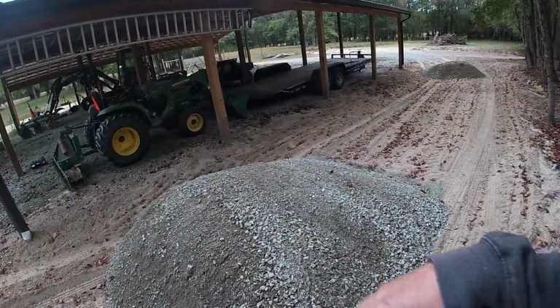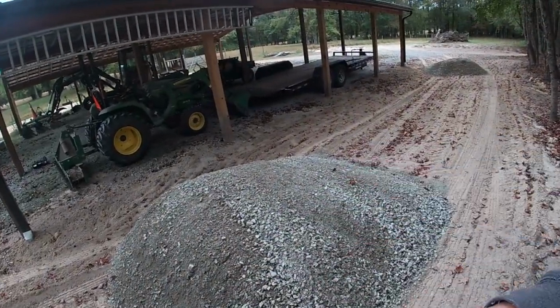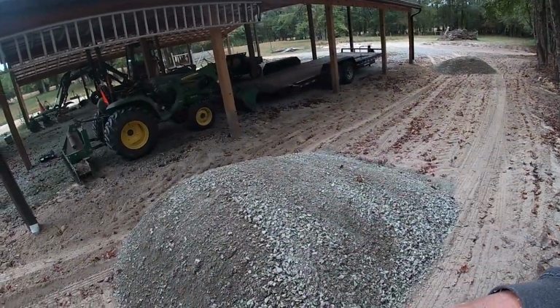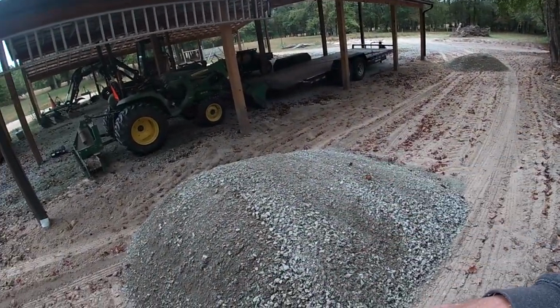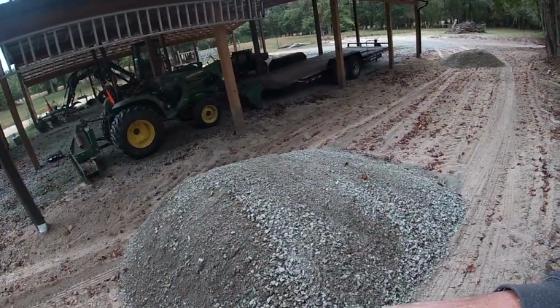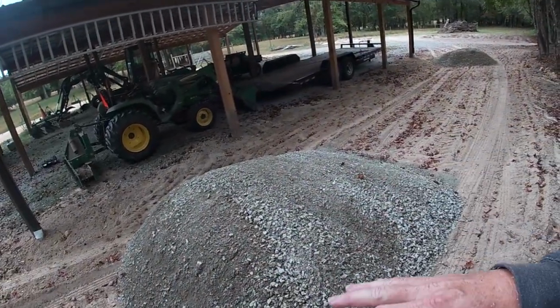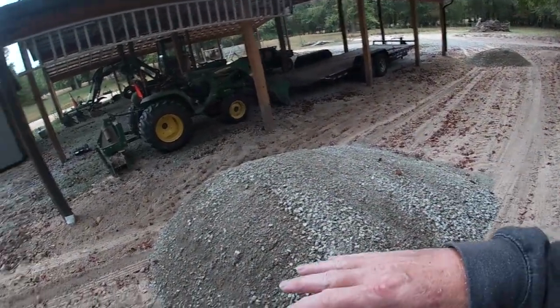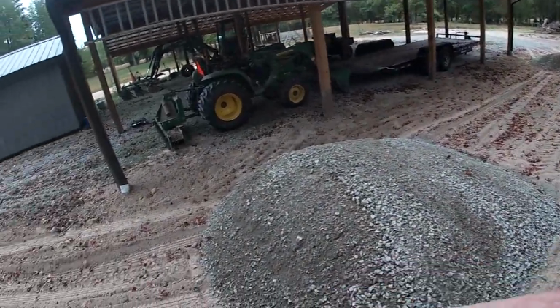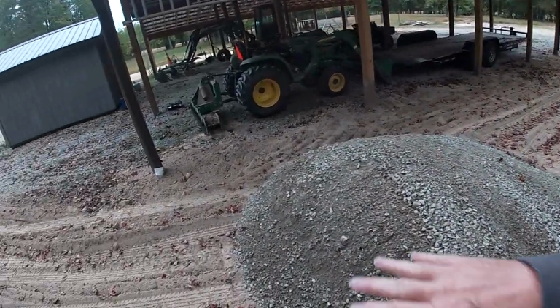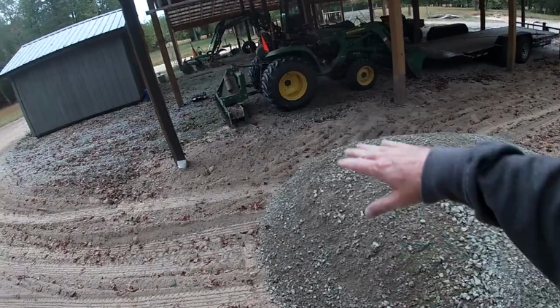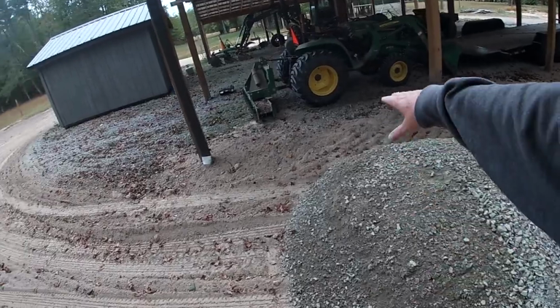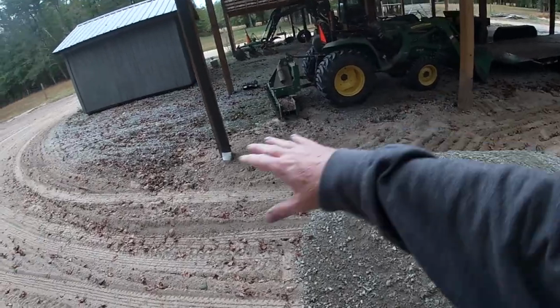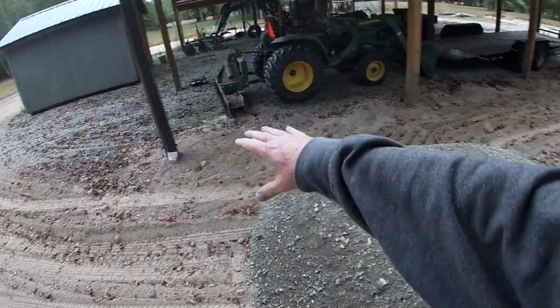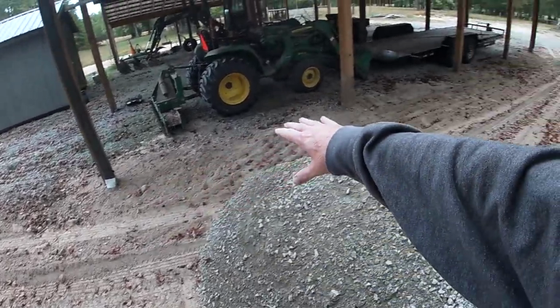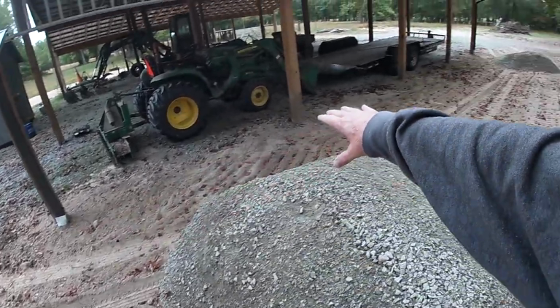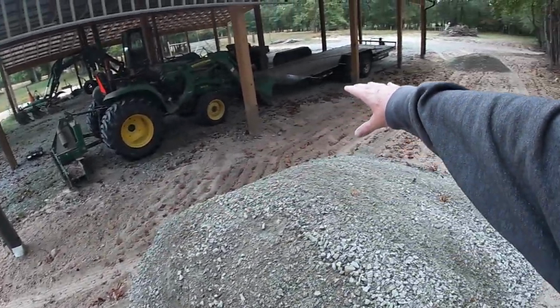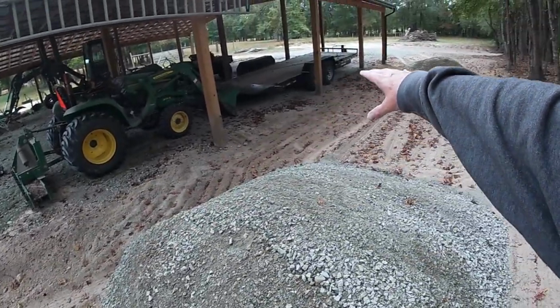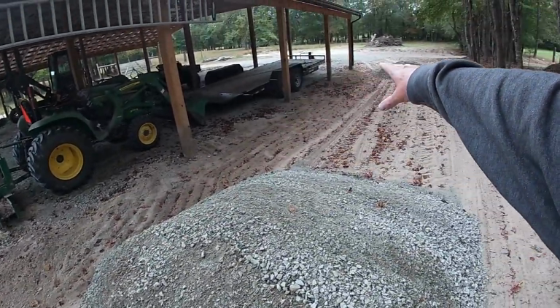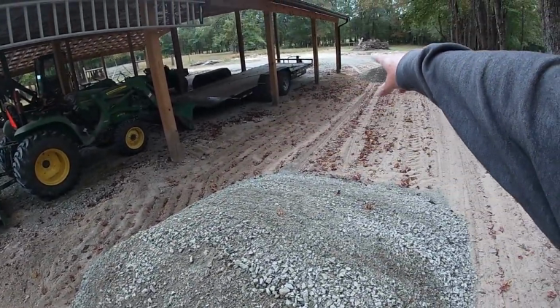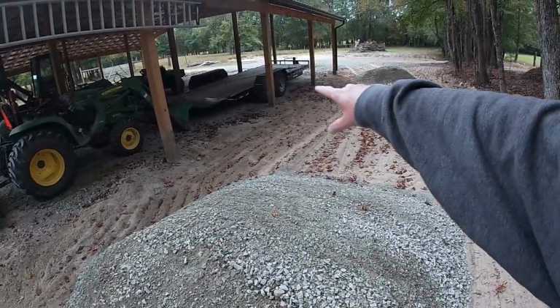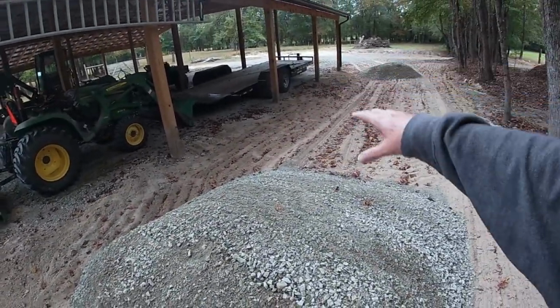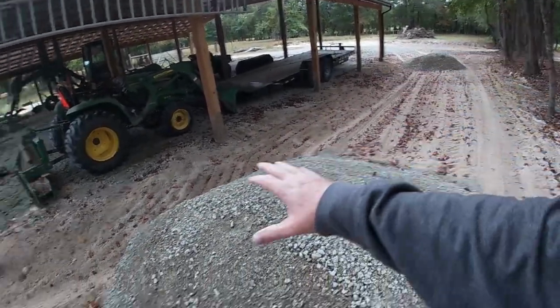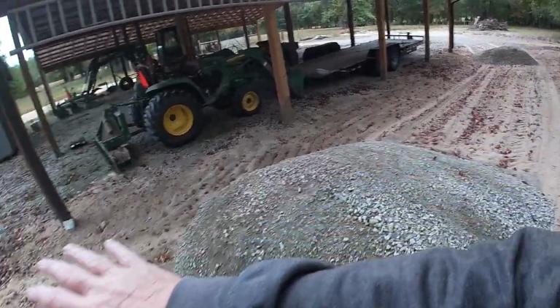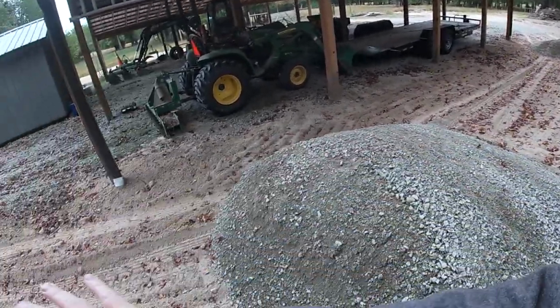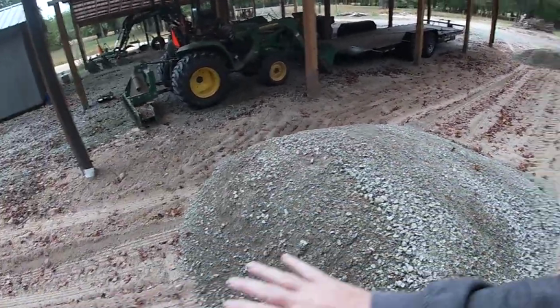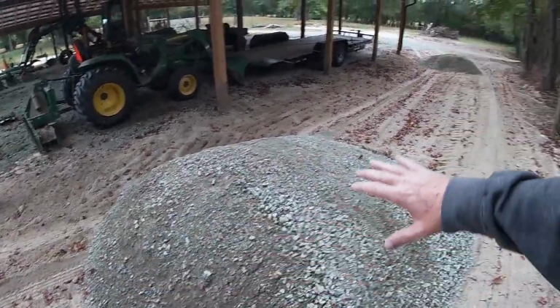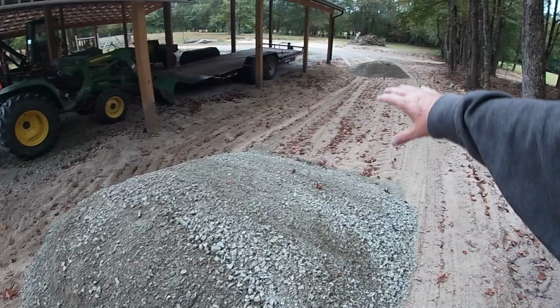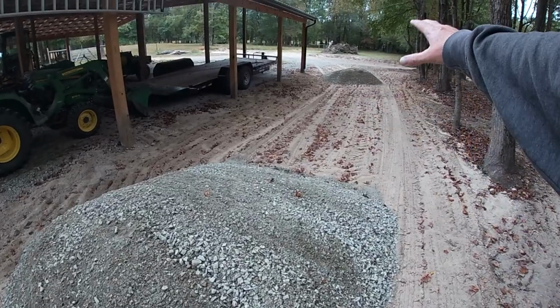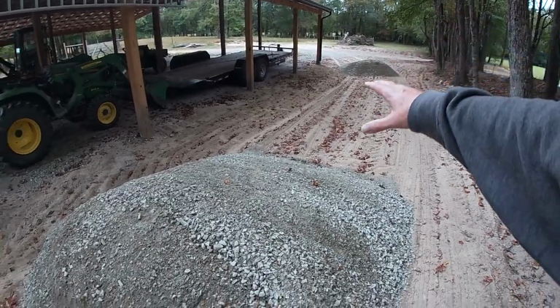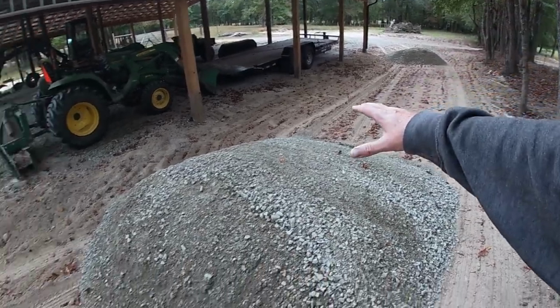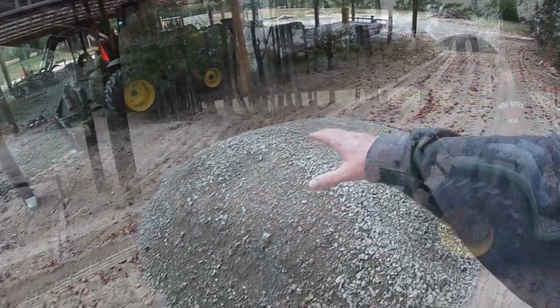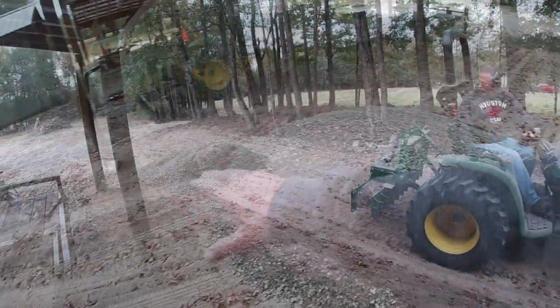My main focus is to push up and feather this in under the edge of the shed, build this up some, and work all of this in and turn all of this into ground.